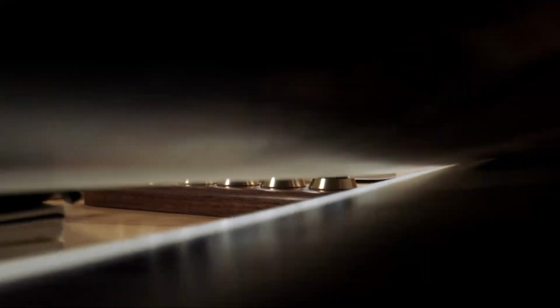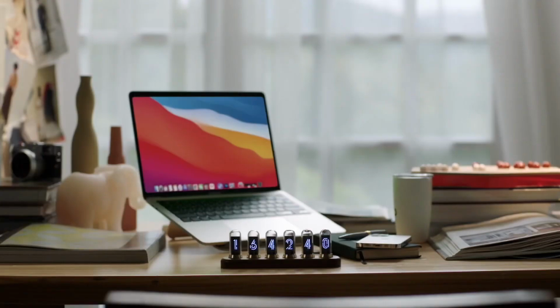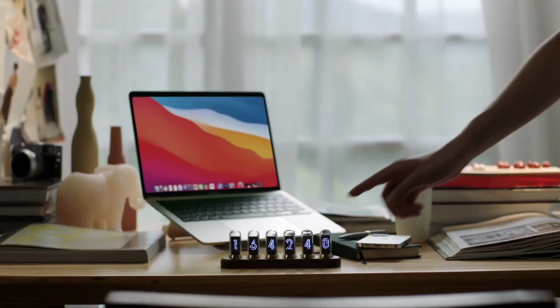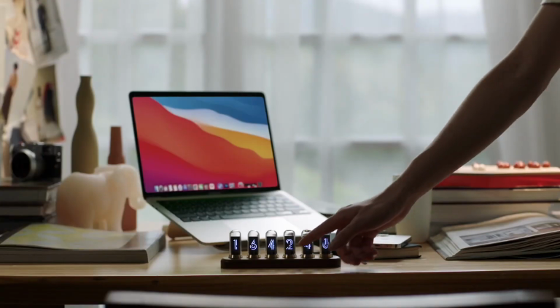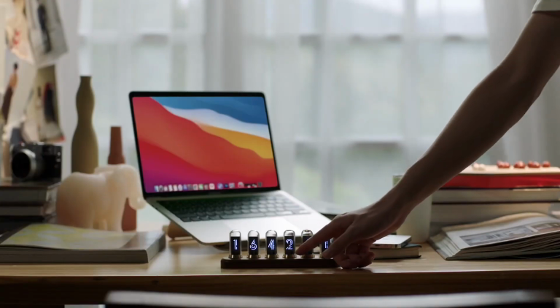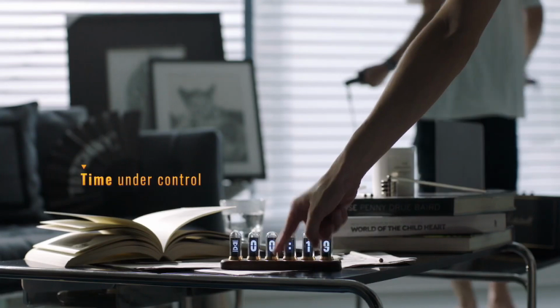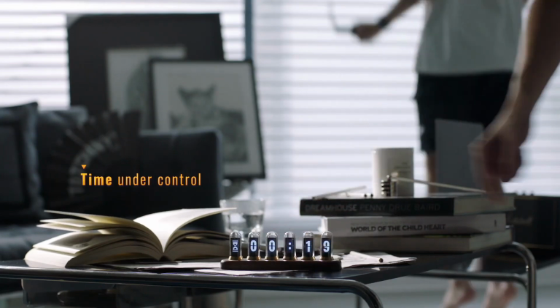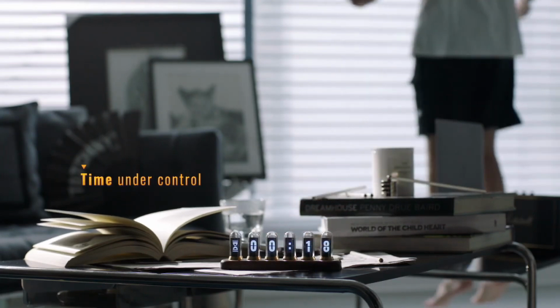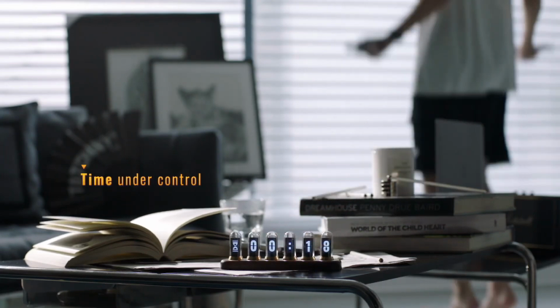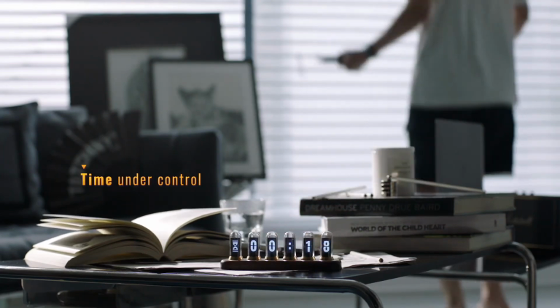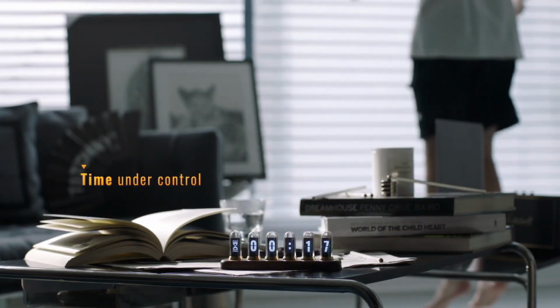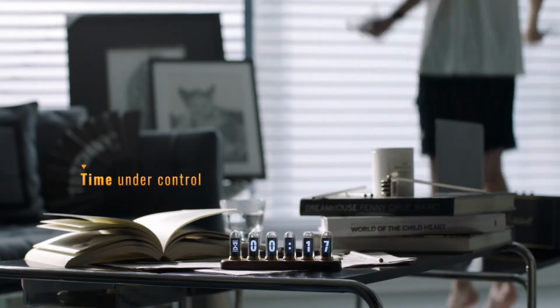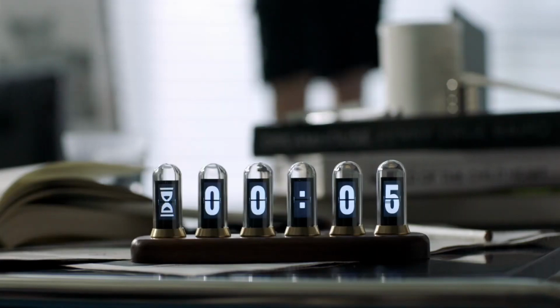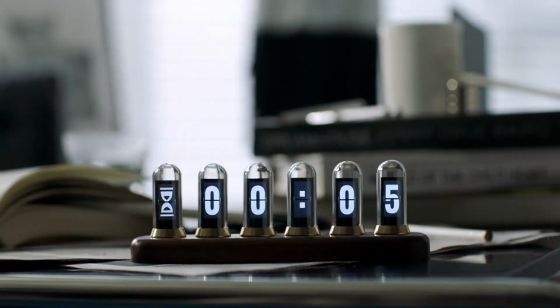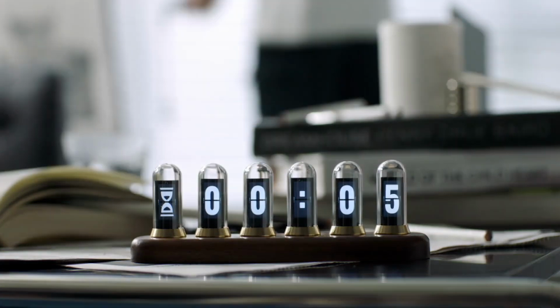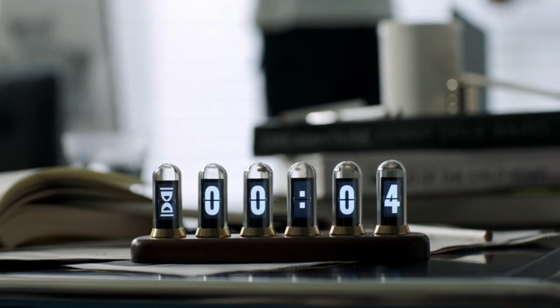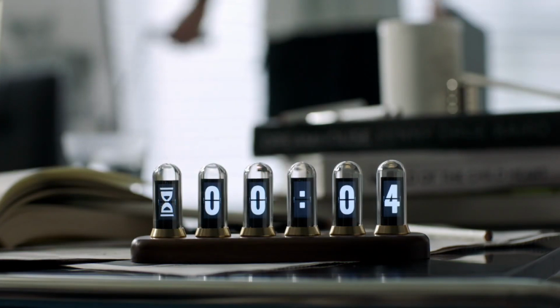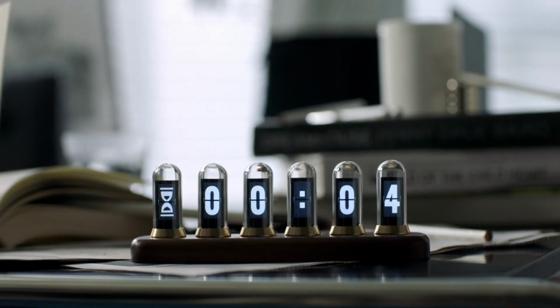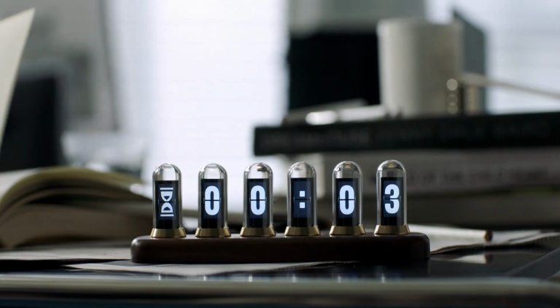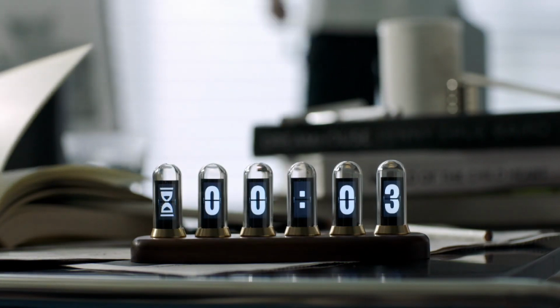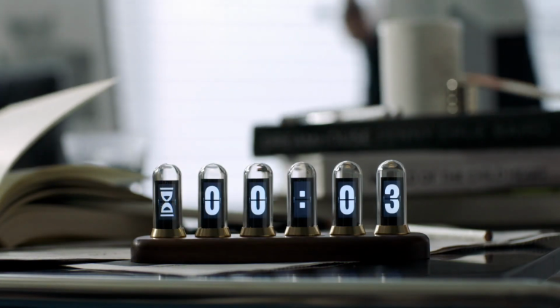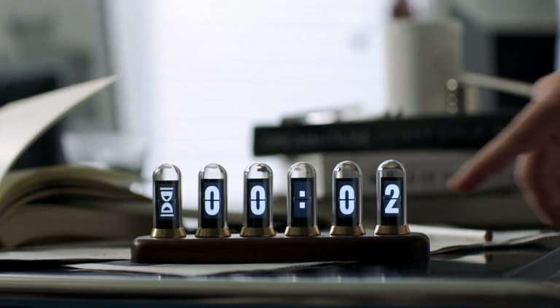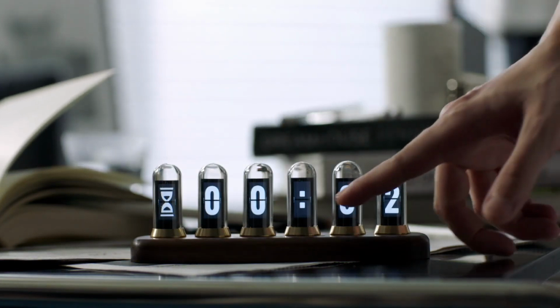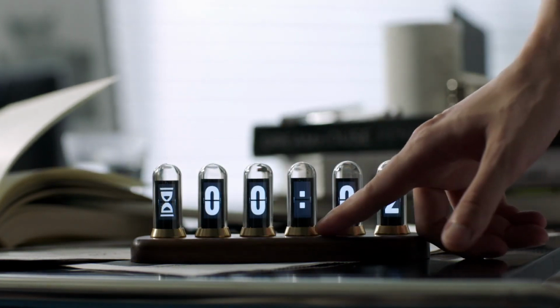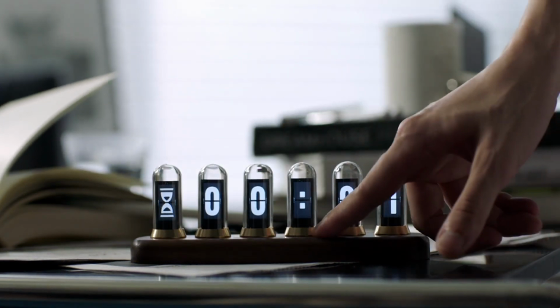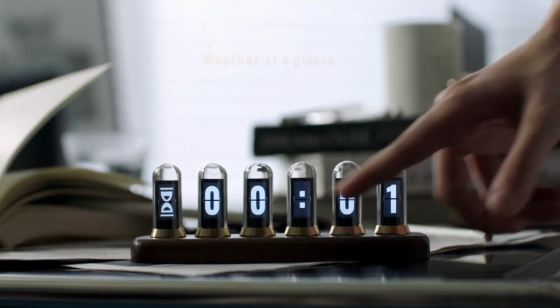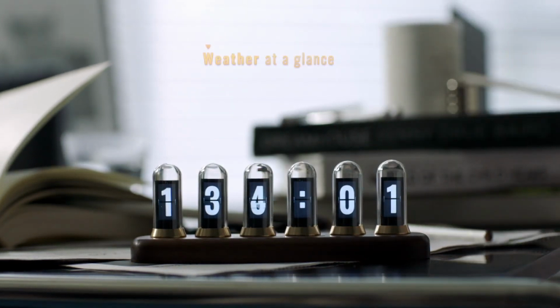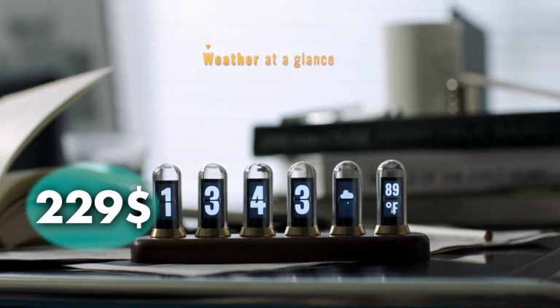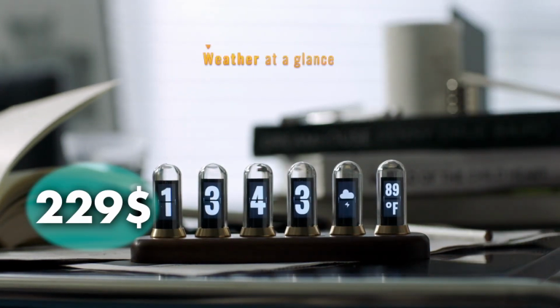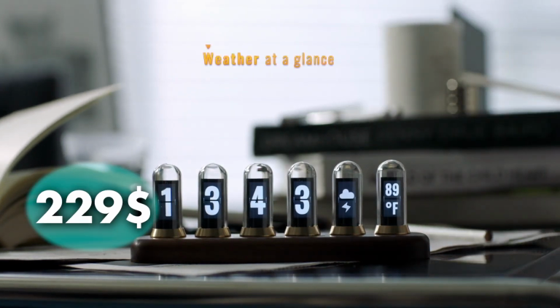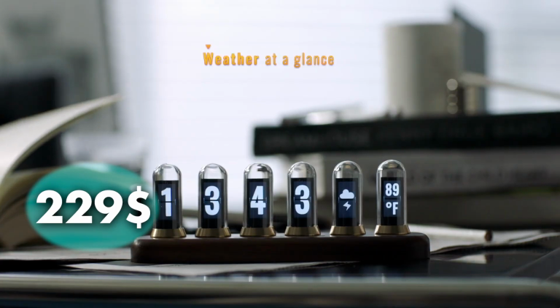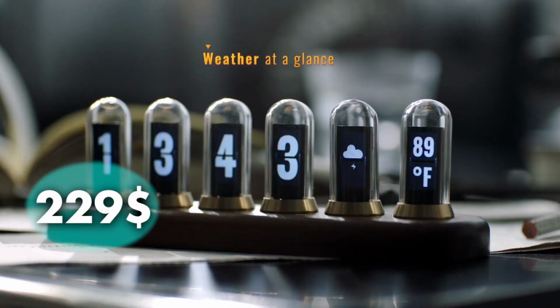It's not just a clock — it's a statement piece that sparks conversation and captures the imagination. Indulge in a slice of history and let the Nixie Tube Clock transport you to a bygone era. It costs you $229.